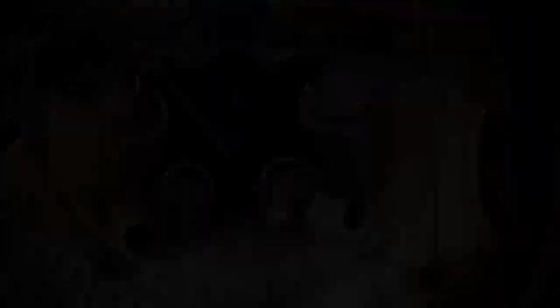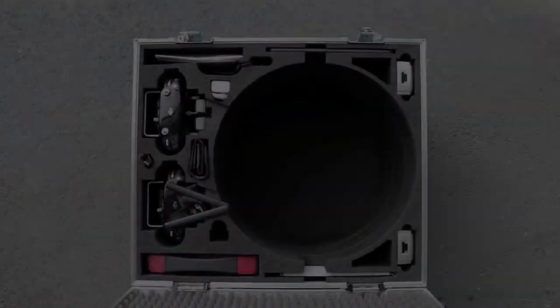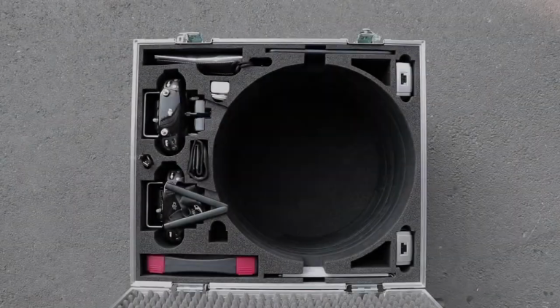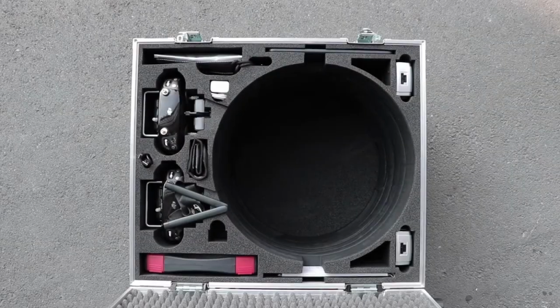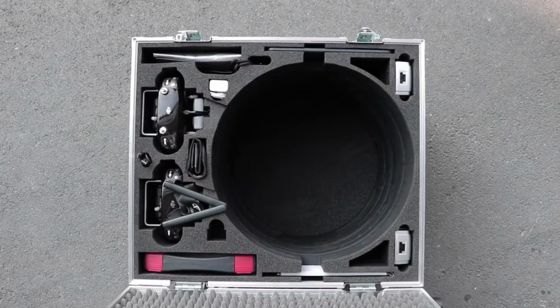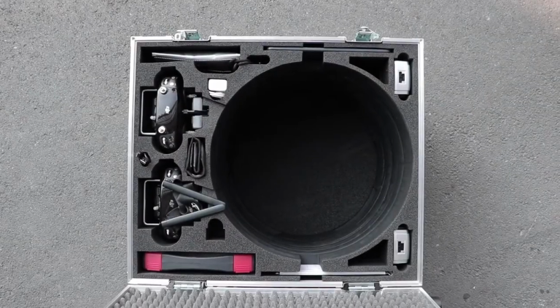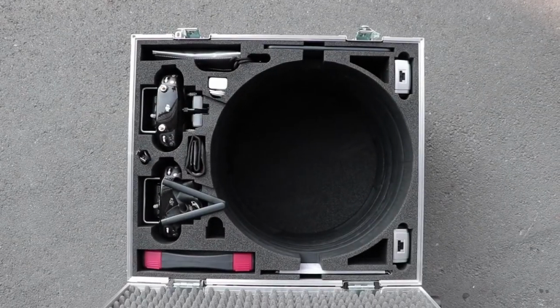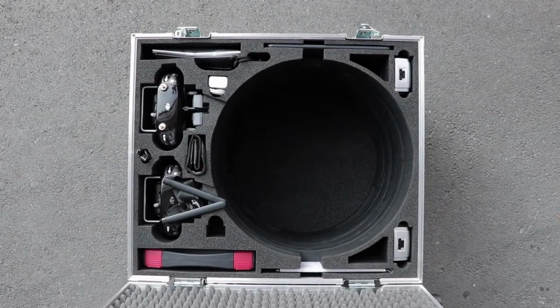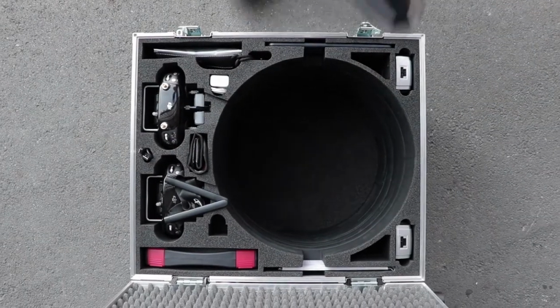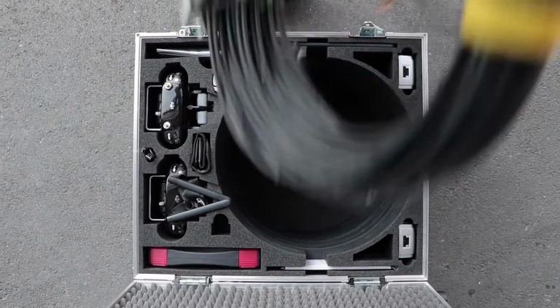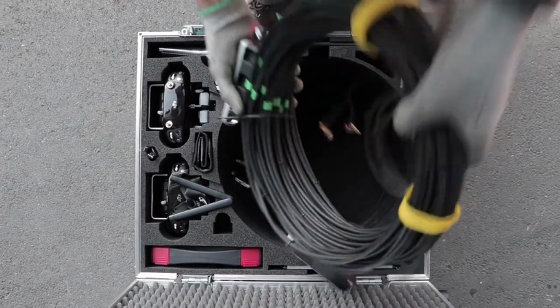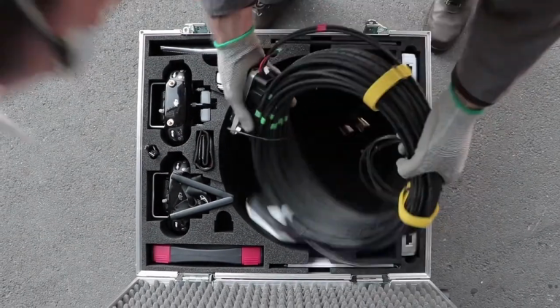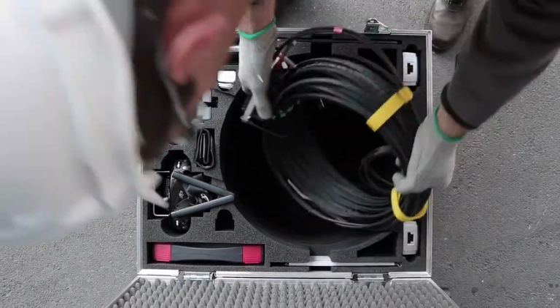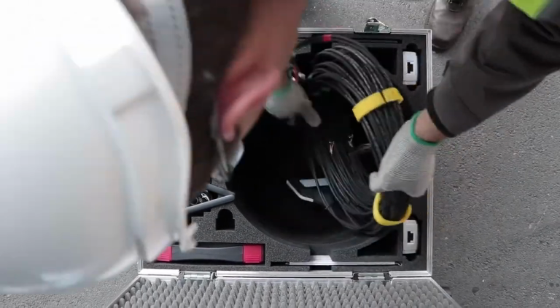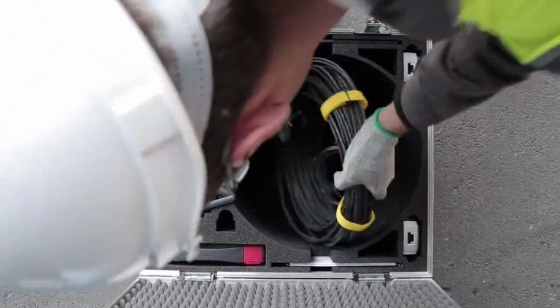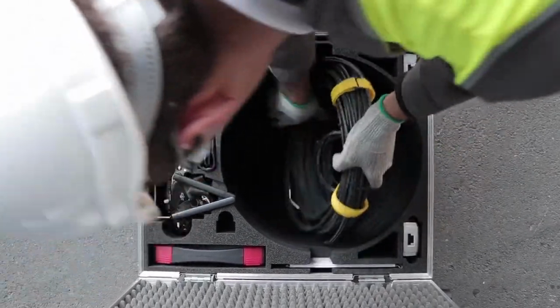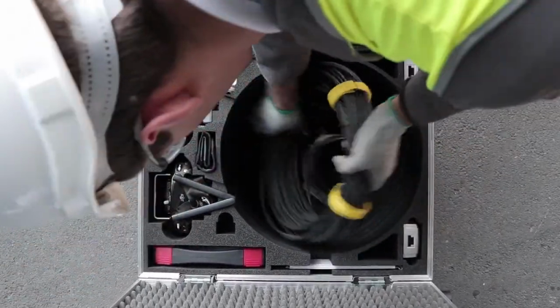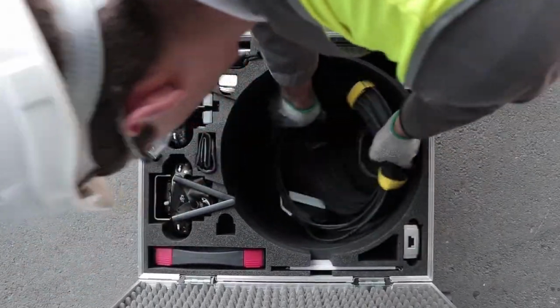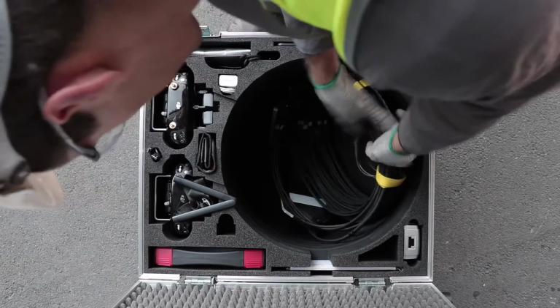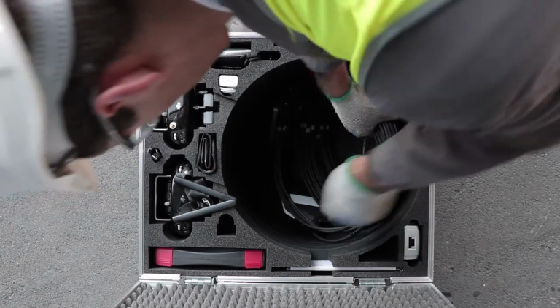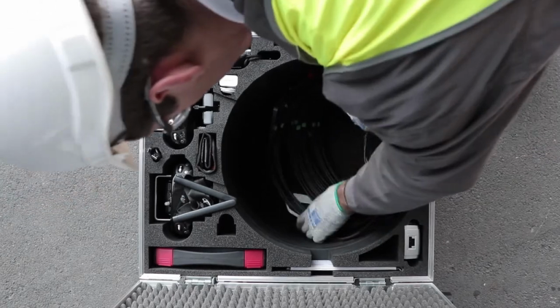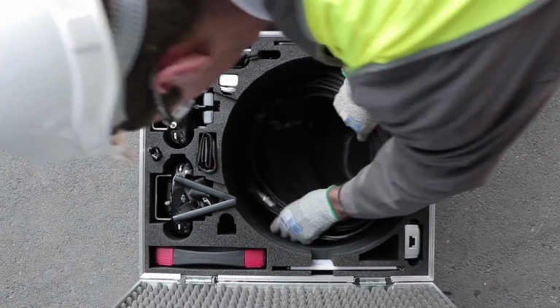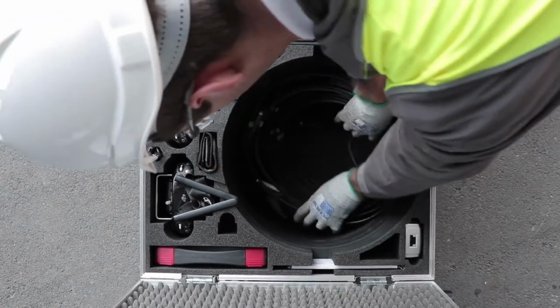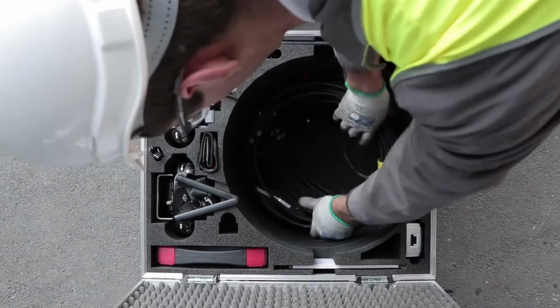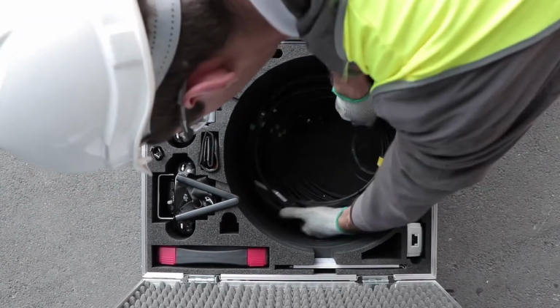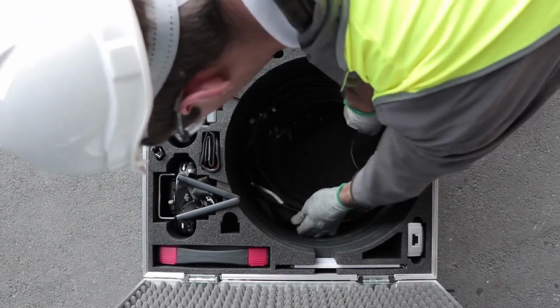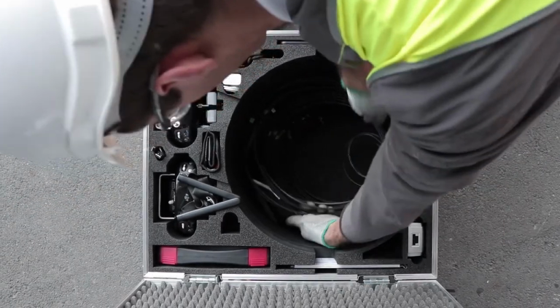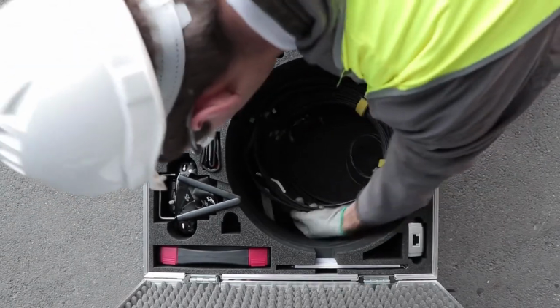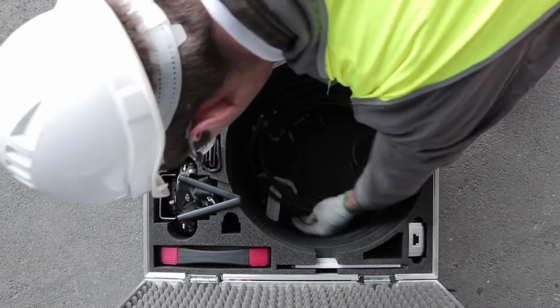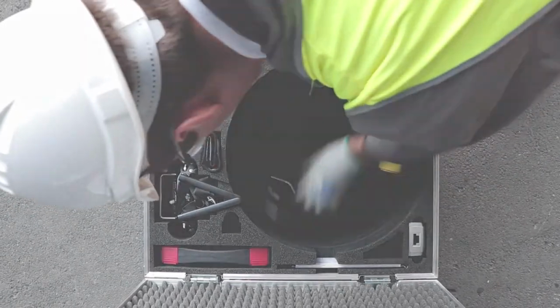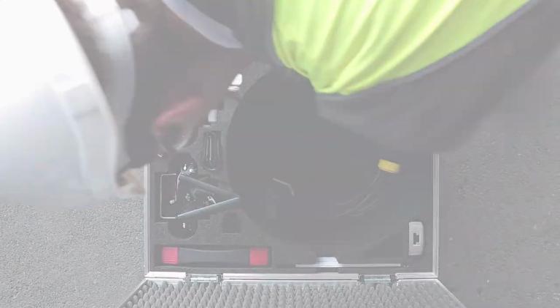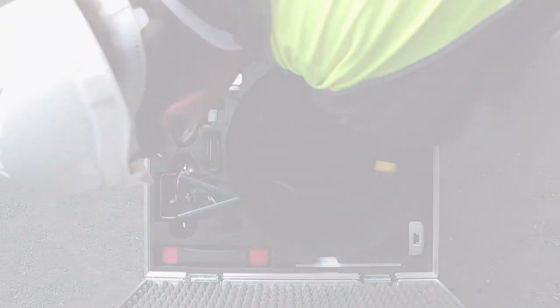Once packed, the range extender fits into the main transport case along with Elios, the collision-tolerant drone designed for complex and confined spaces inspection.